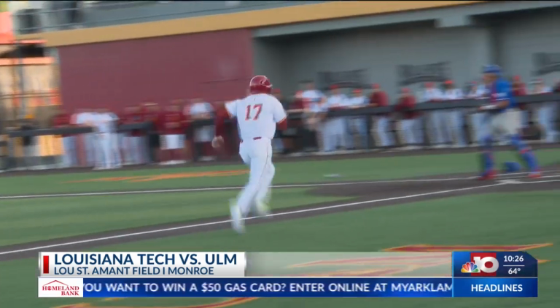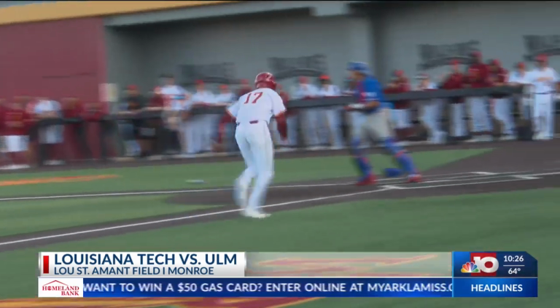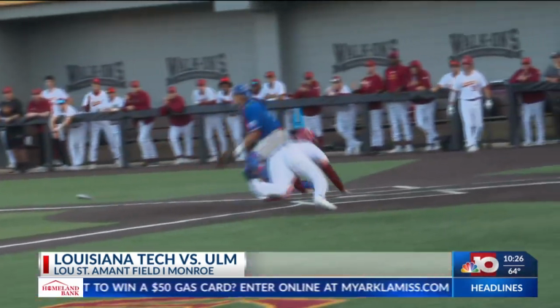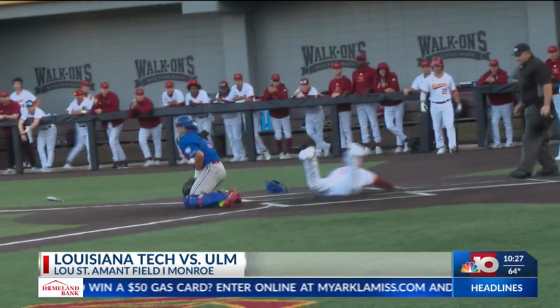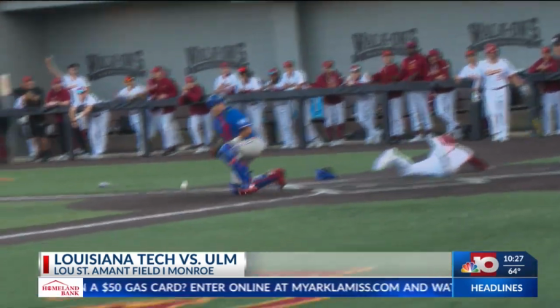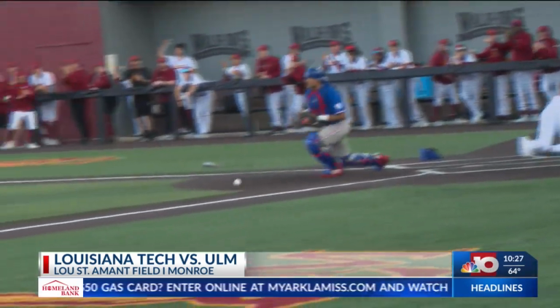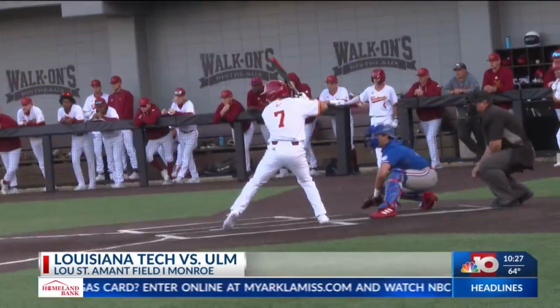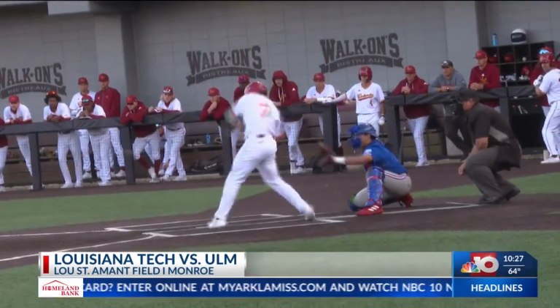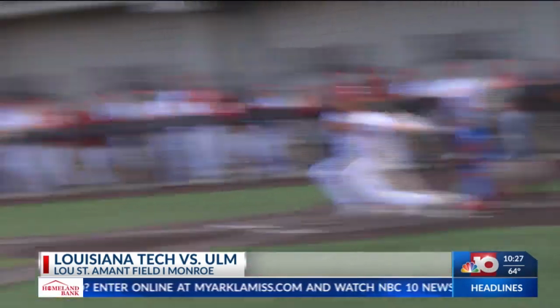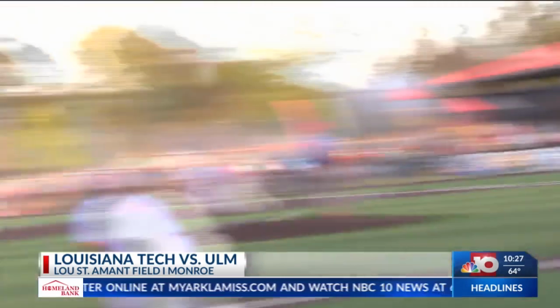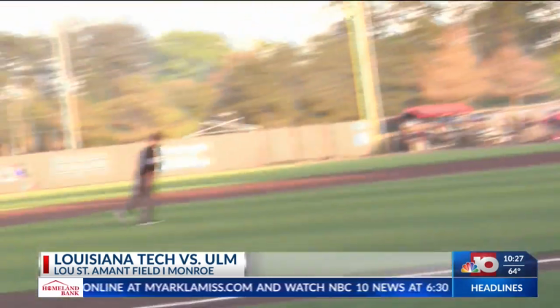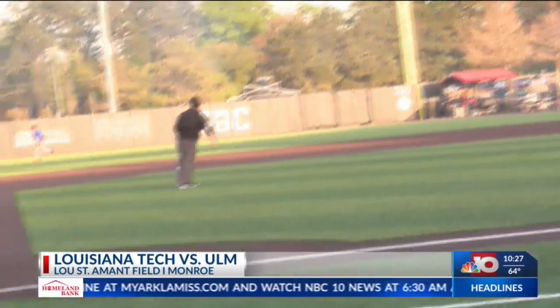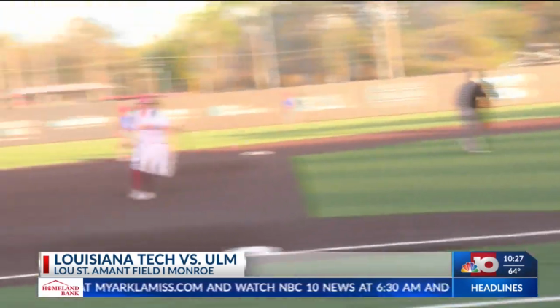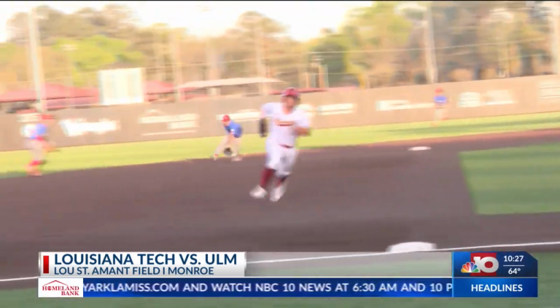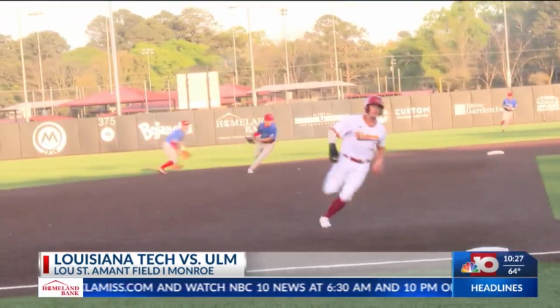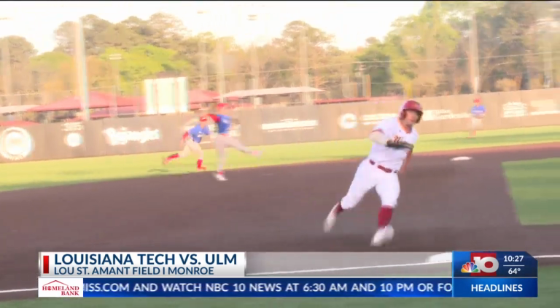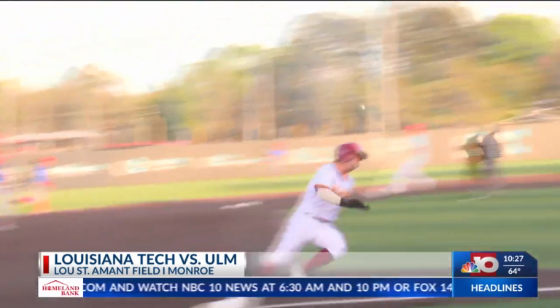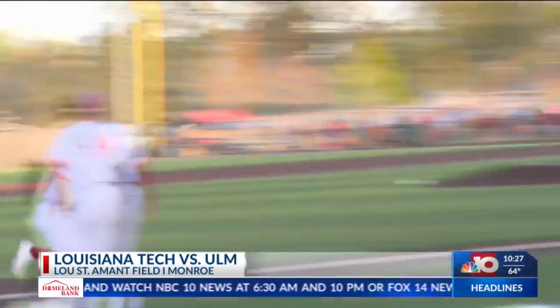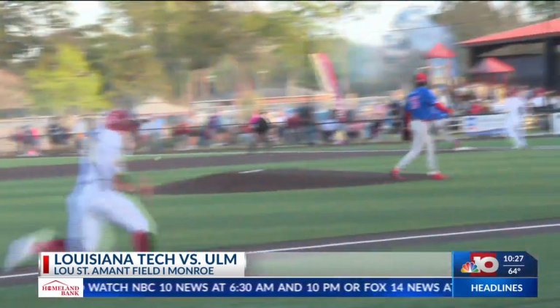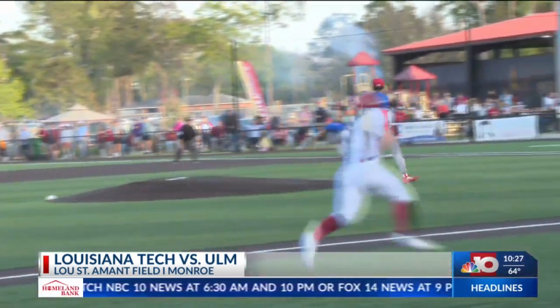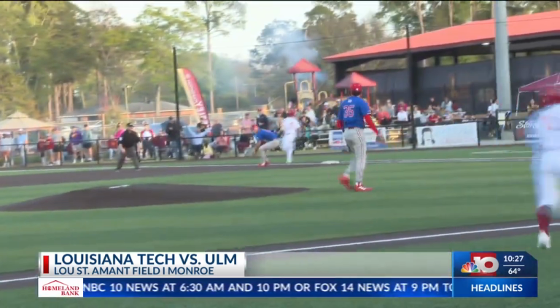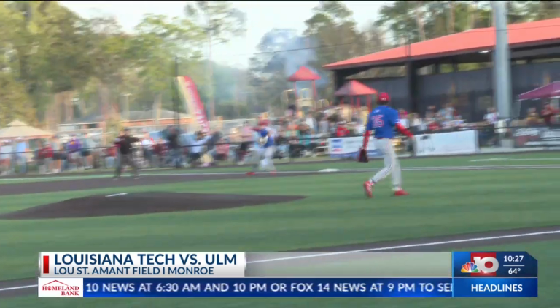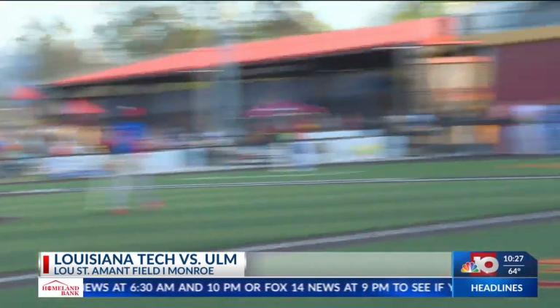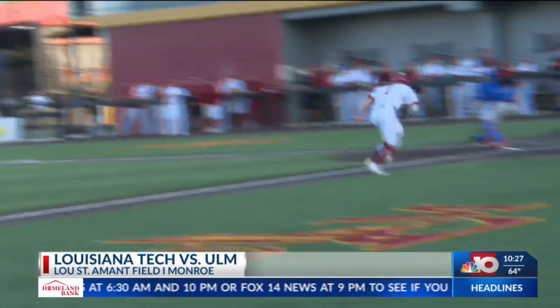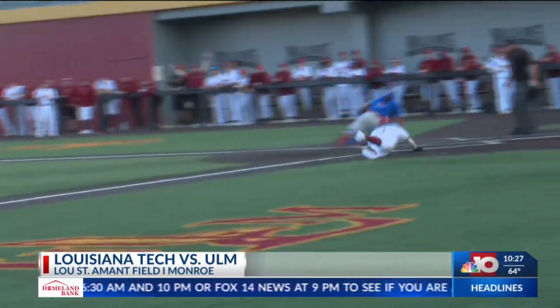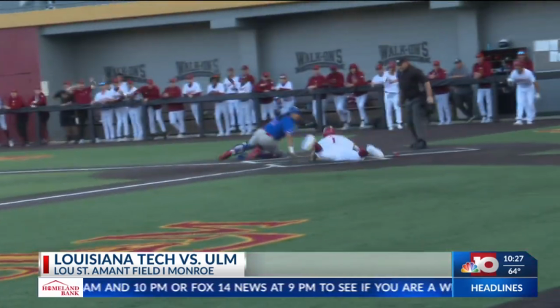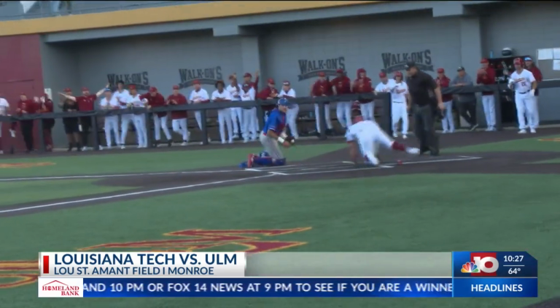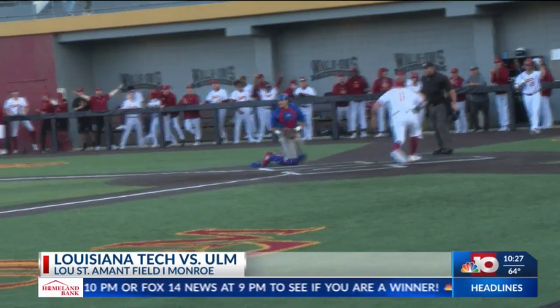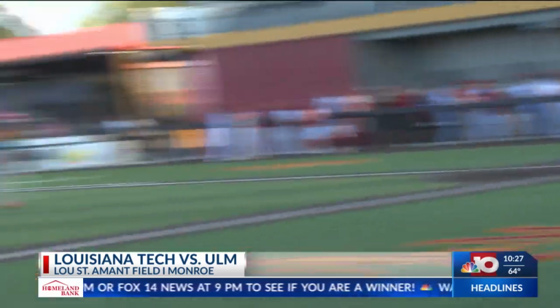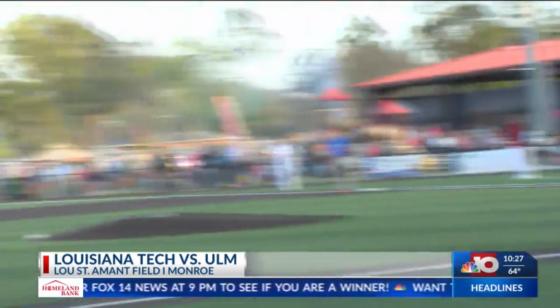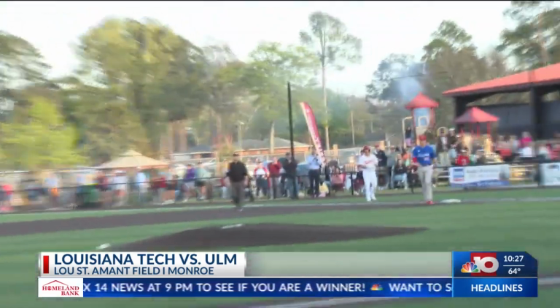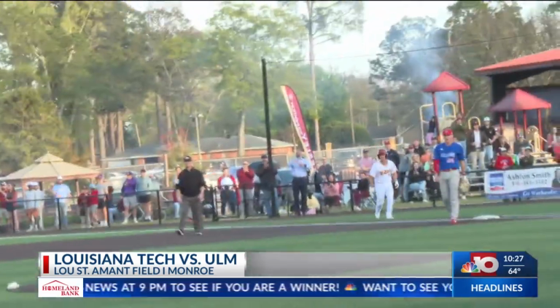Later in the inning, it's Carson Jones who grounds one to short. The throw pulls Dalton Davis off the bag and allows Zach Floyd to come home to score. It would be part of a five-run second inning for ULM.